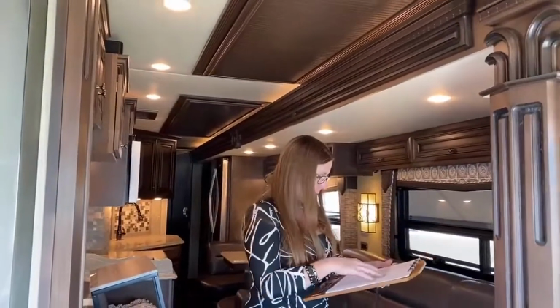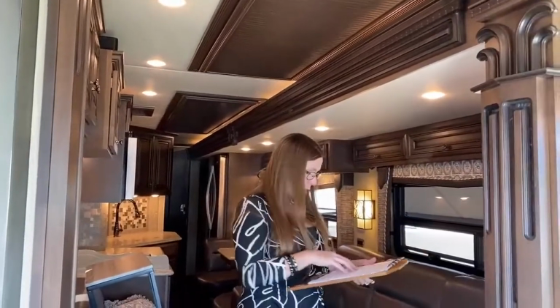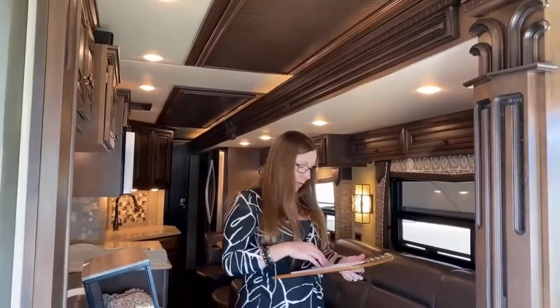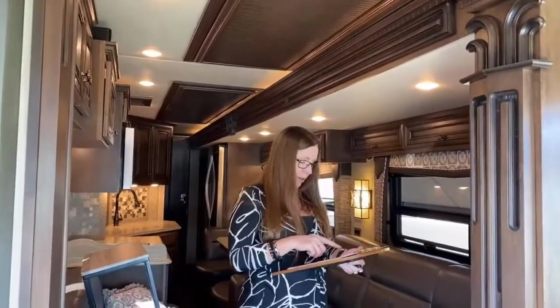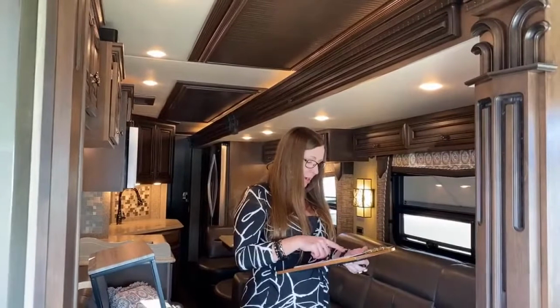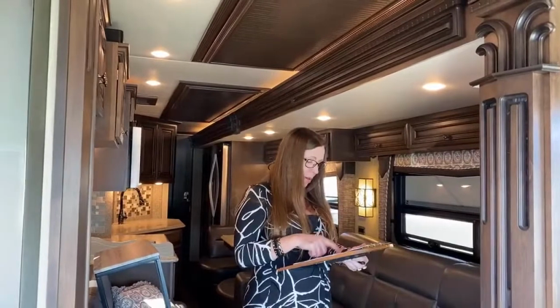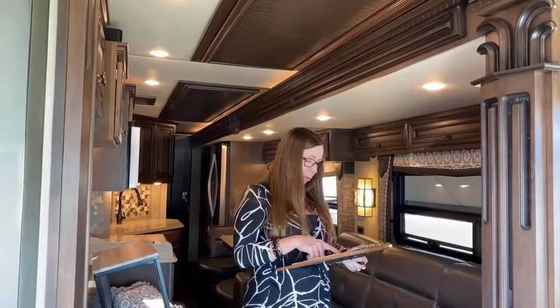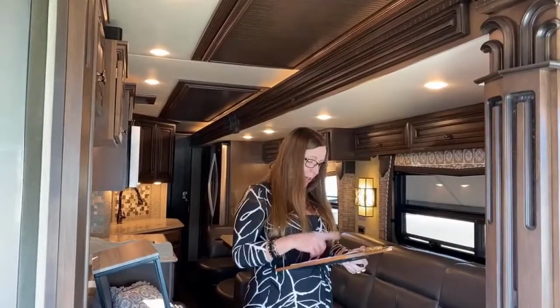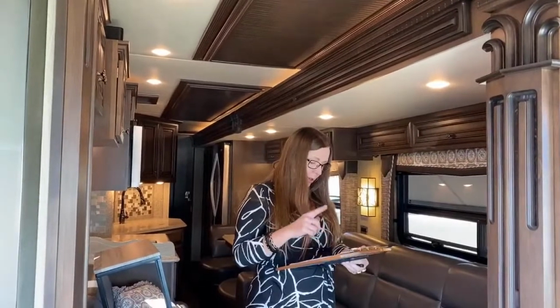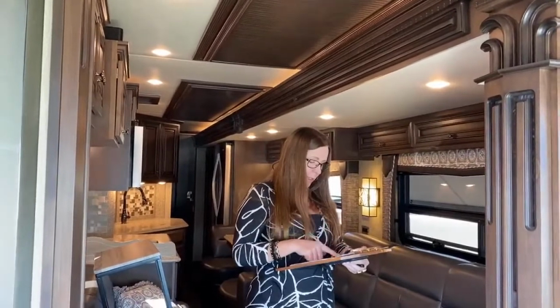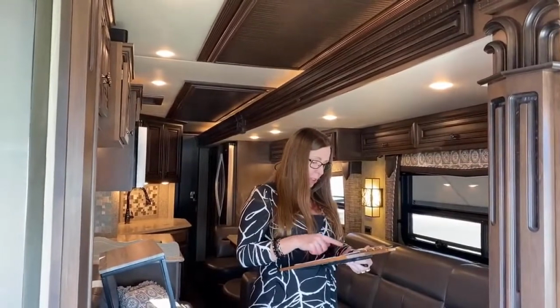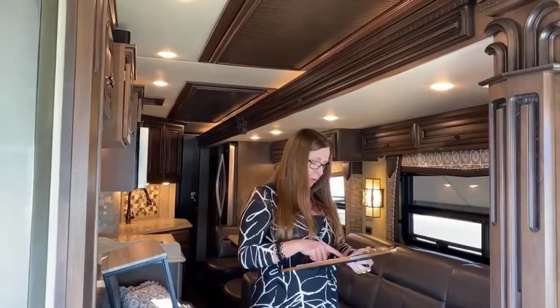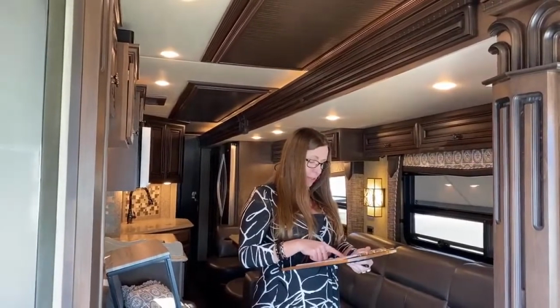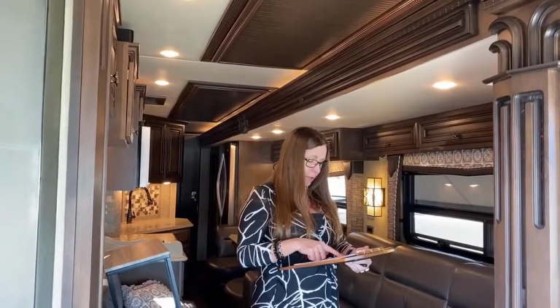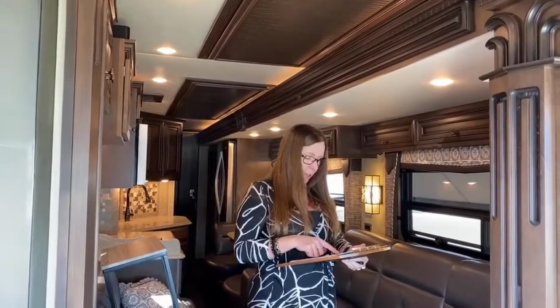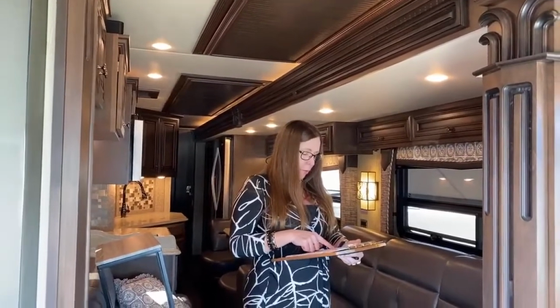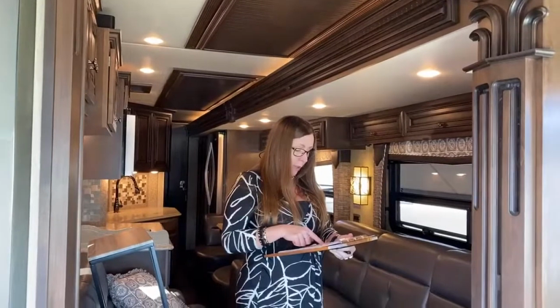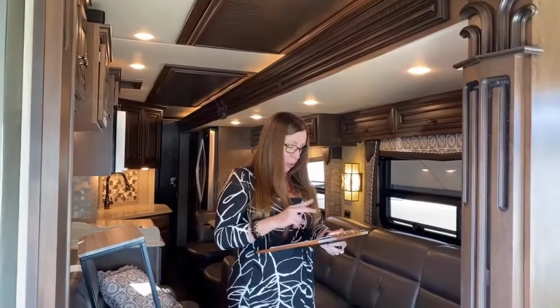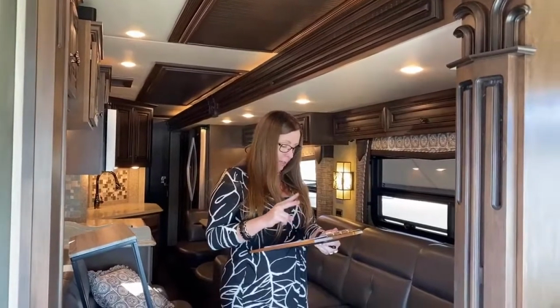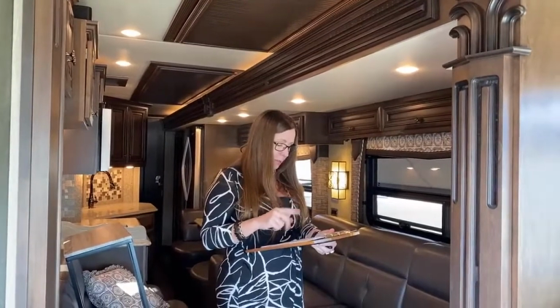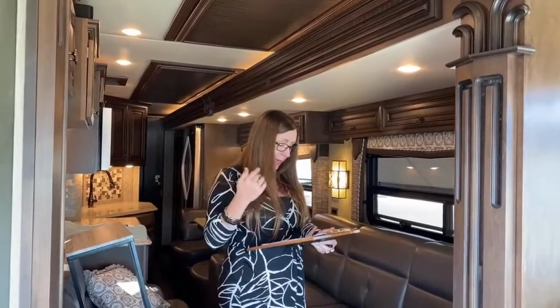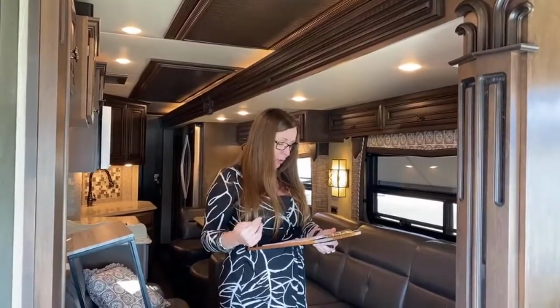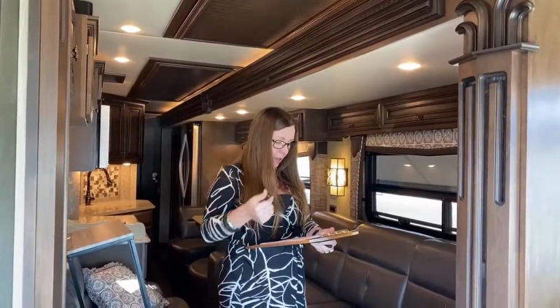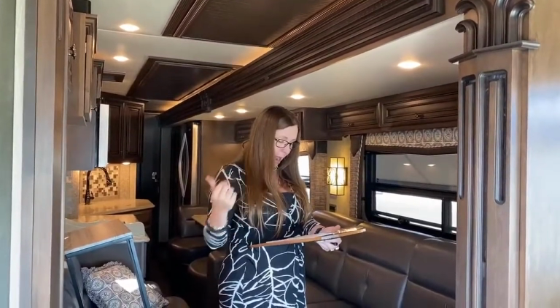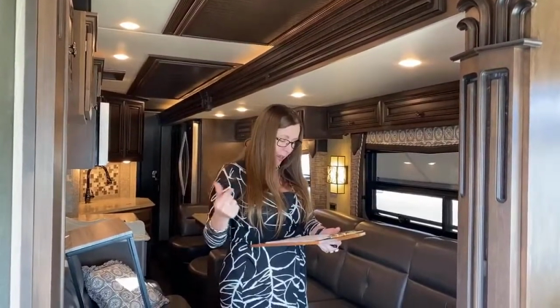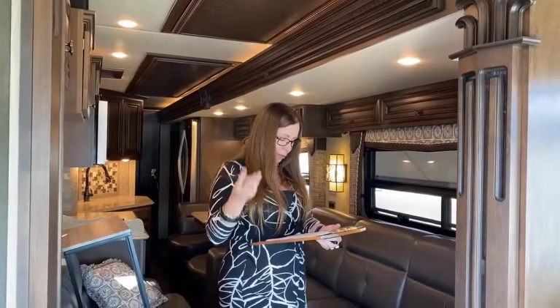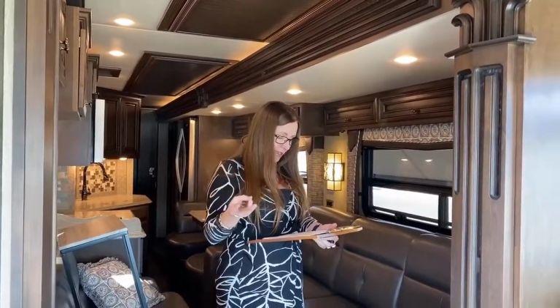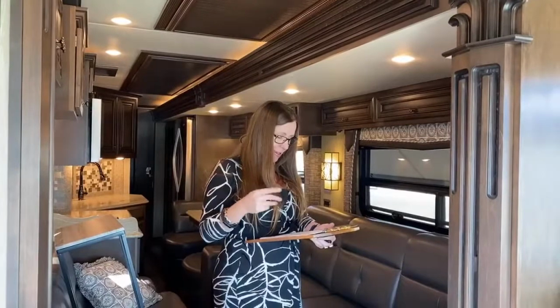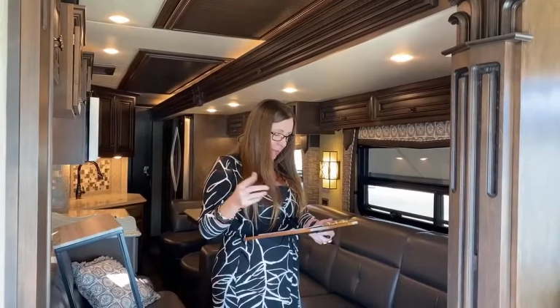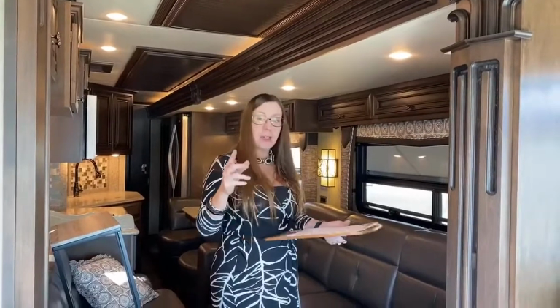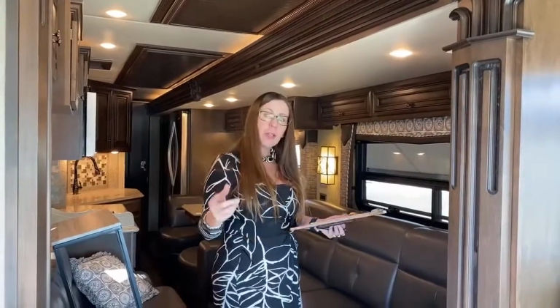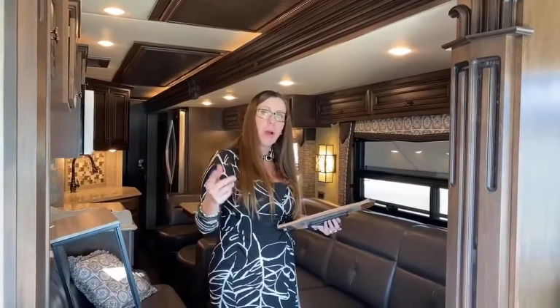Let me make sure we covered everything: Euro dinette, residential refrigerator, dishwasher, central vac by Dirt Devil, really large two-pantry system, heated floors, power shades, three ACs, continuous hot water. We didn't talk about hydronic heating — this coach has hydronic heating.